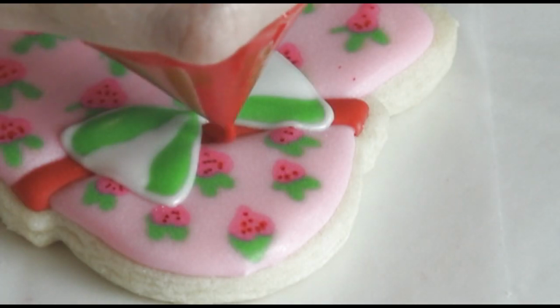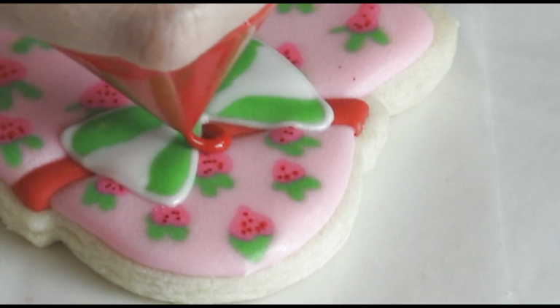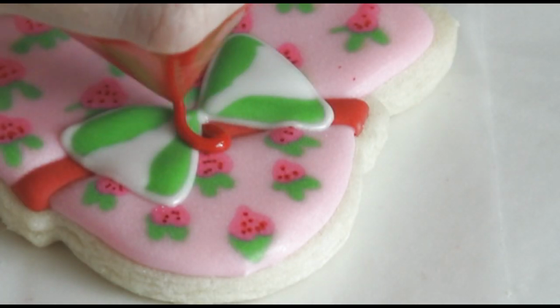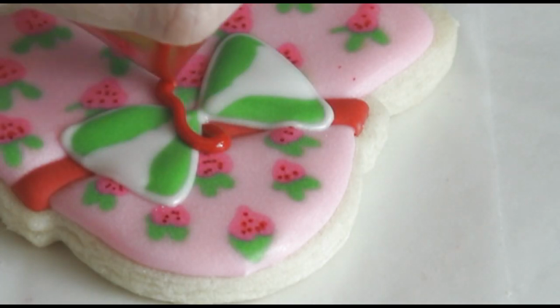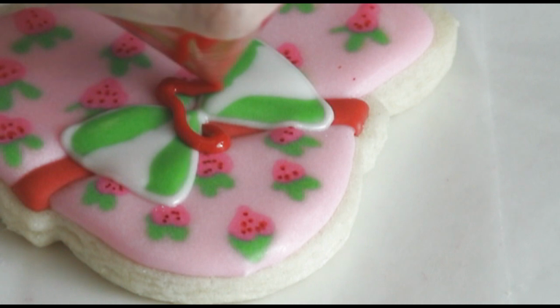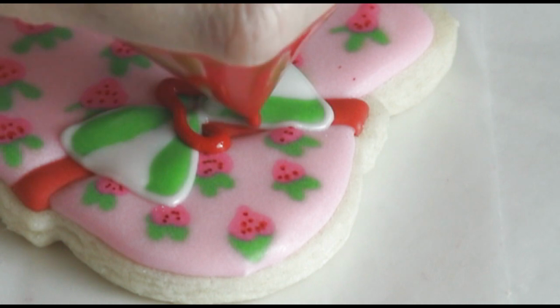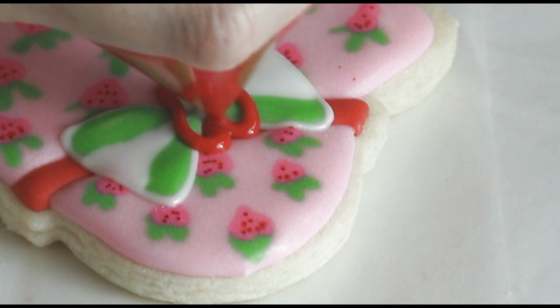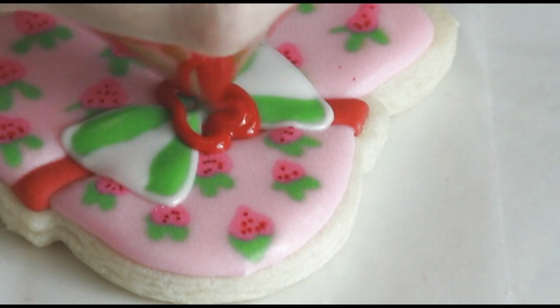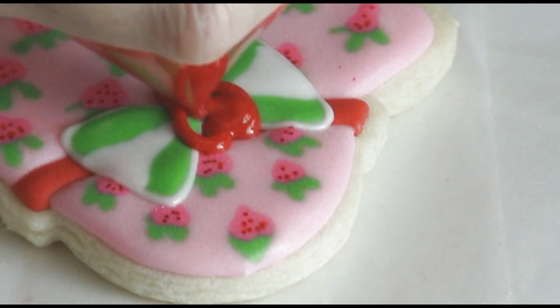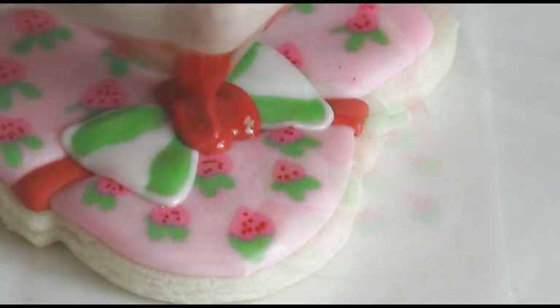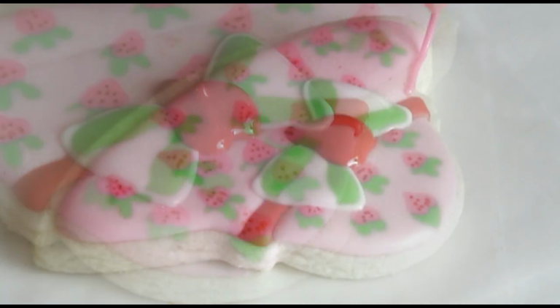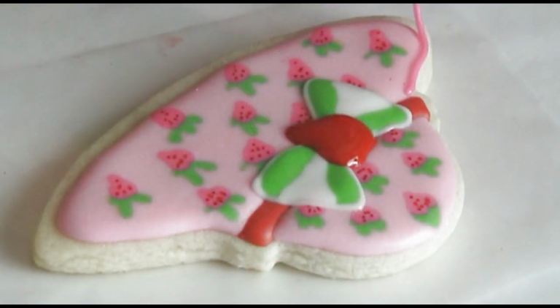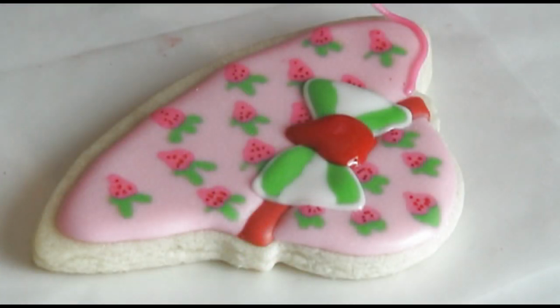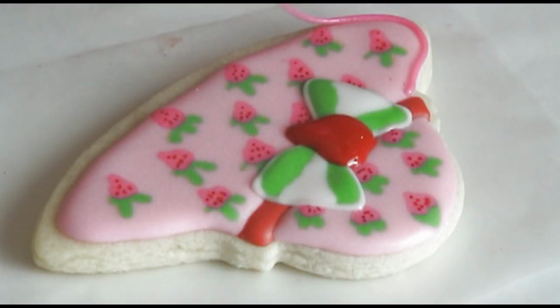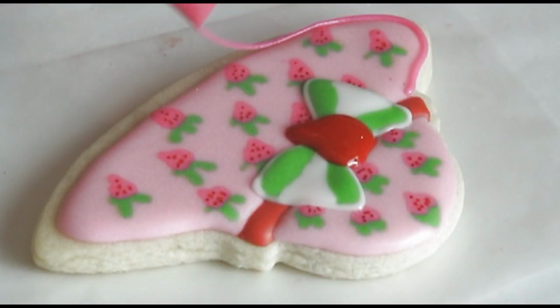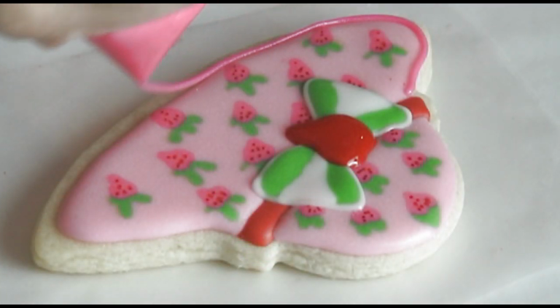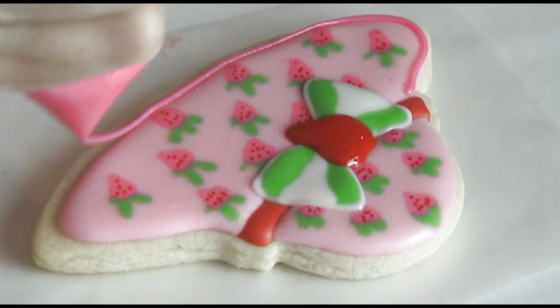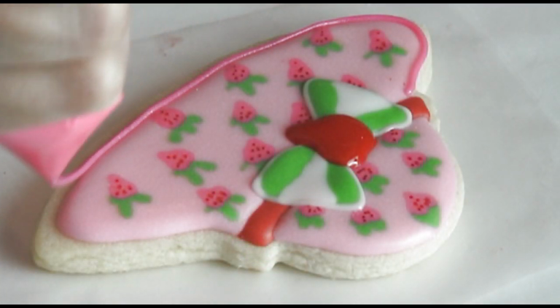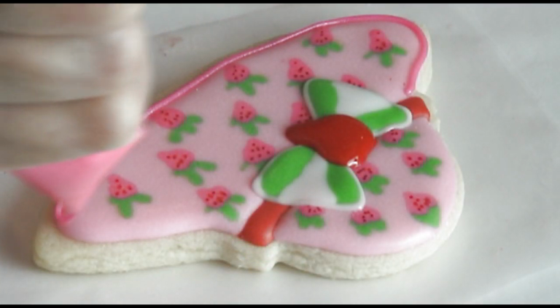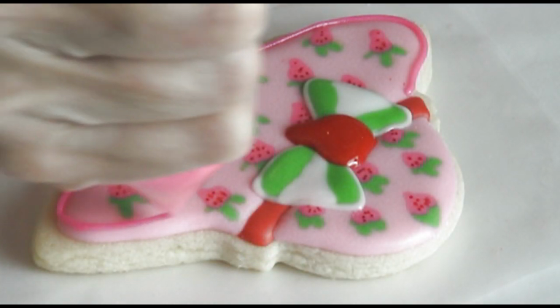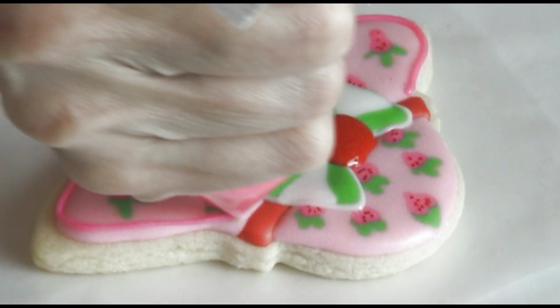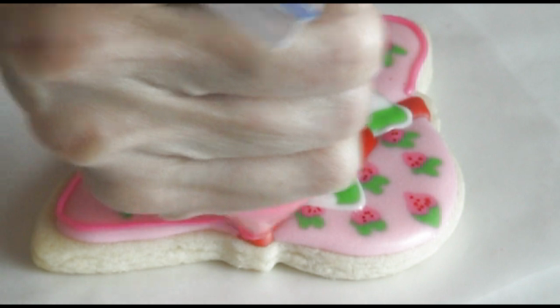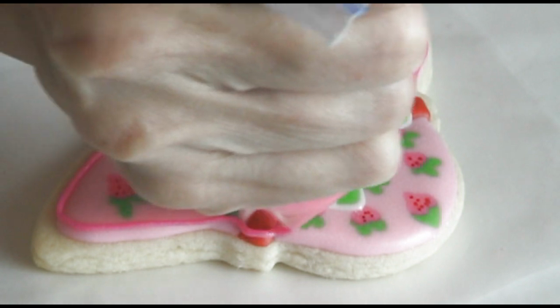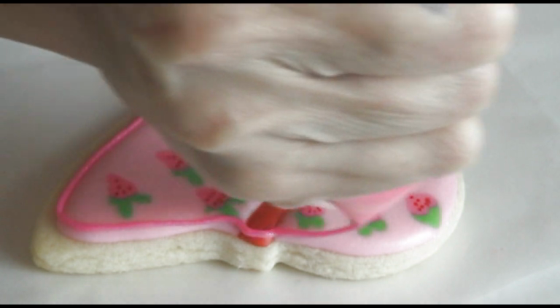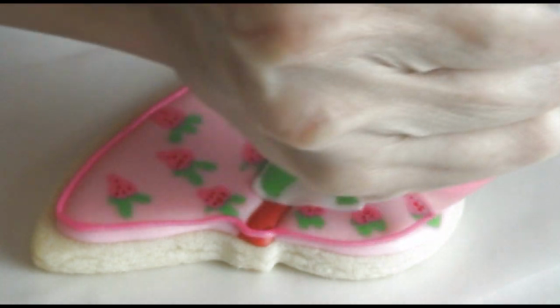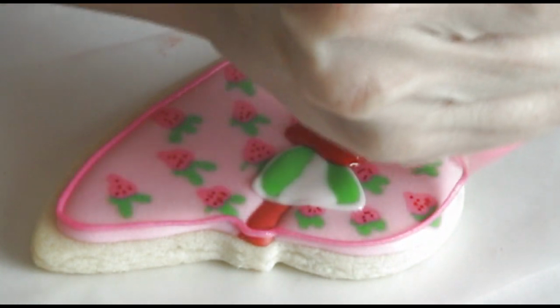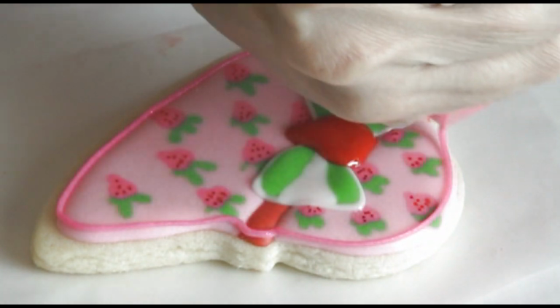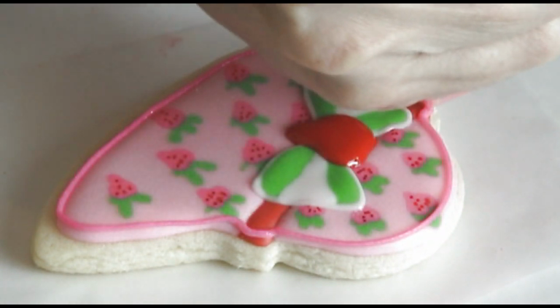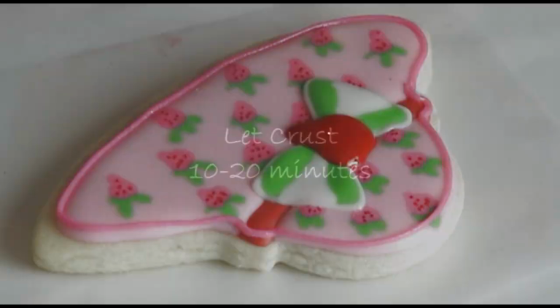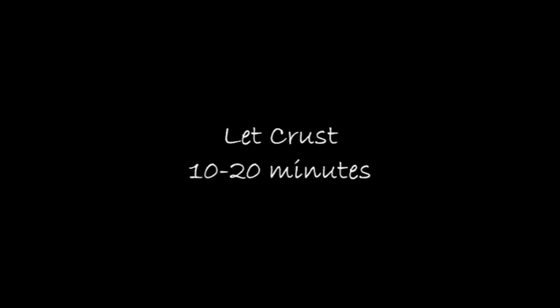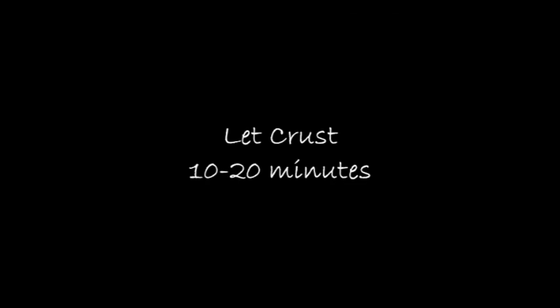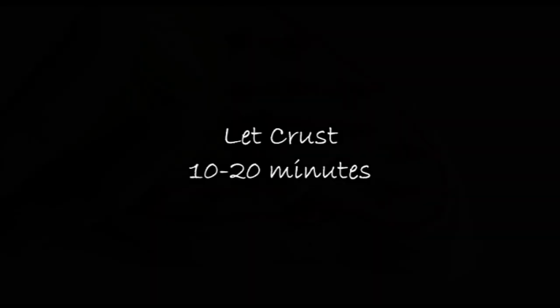To make the strawberry I'm using dark red royal icing at about 15-second consistency. Now we can outline with darker pink royal icing.